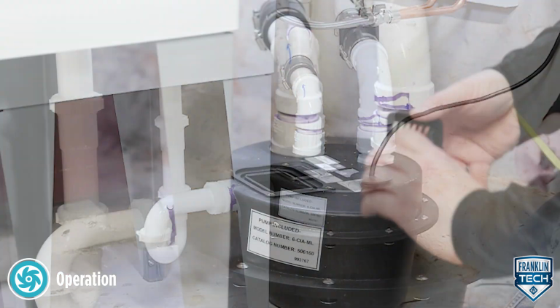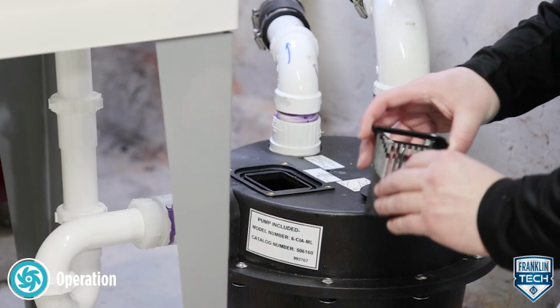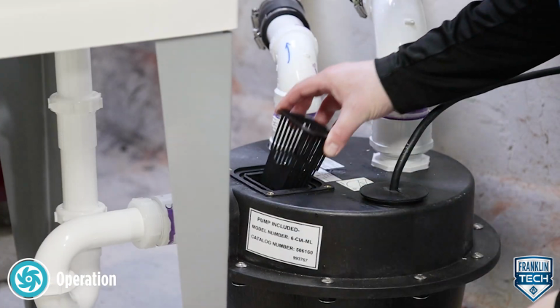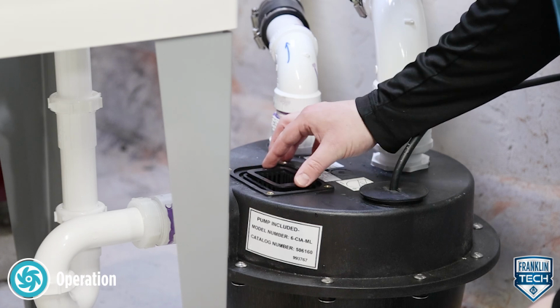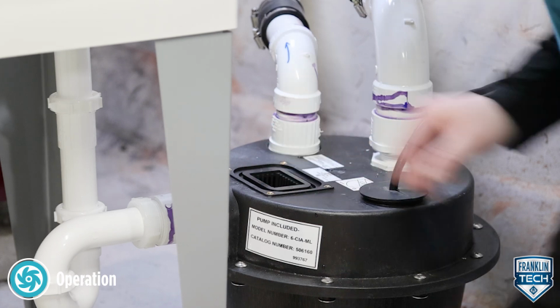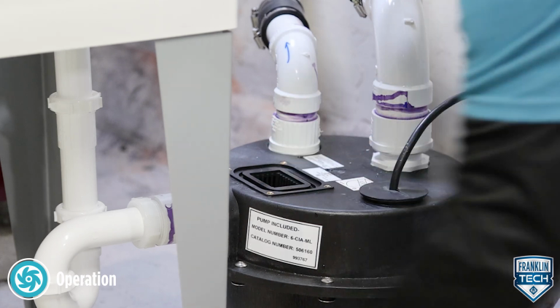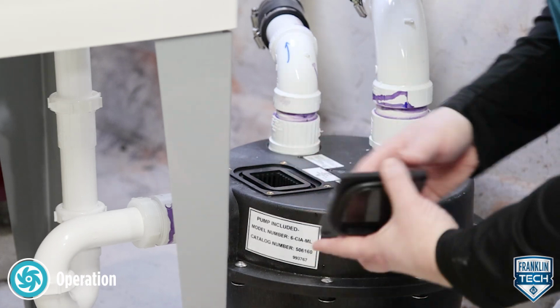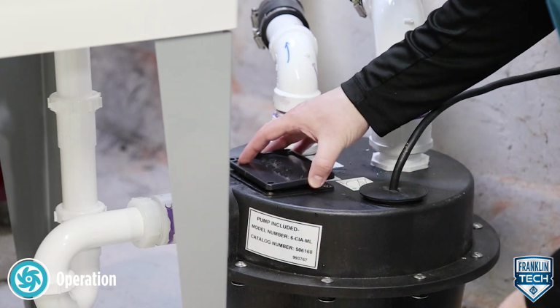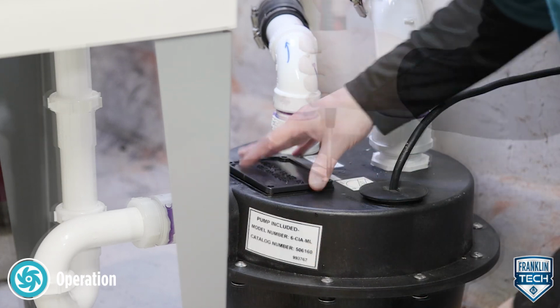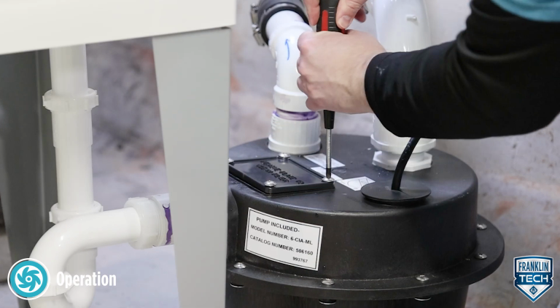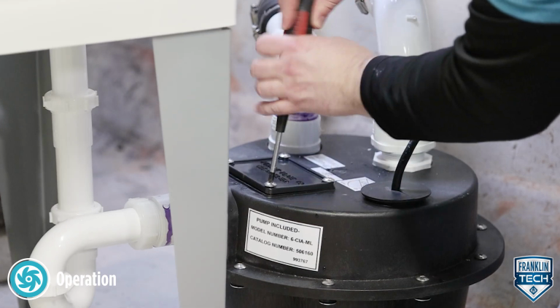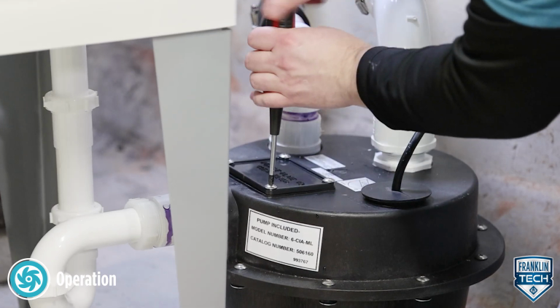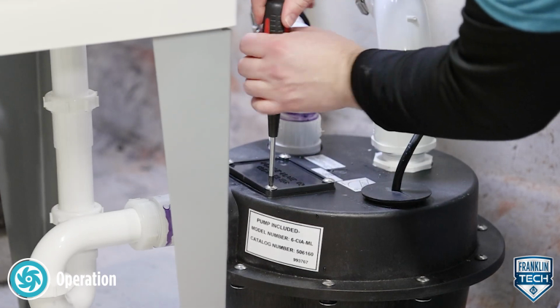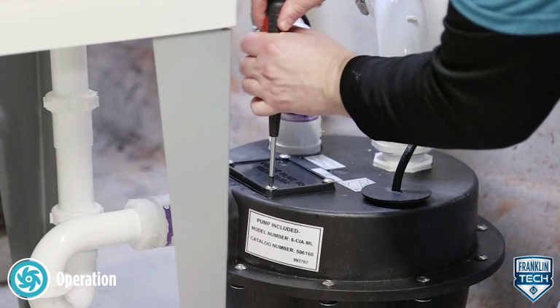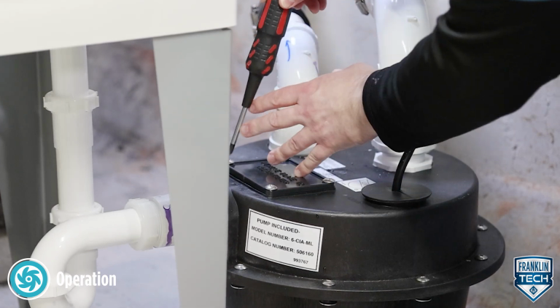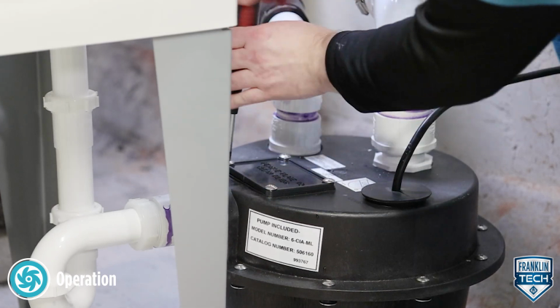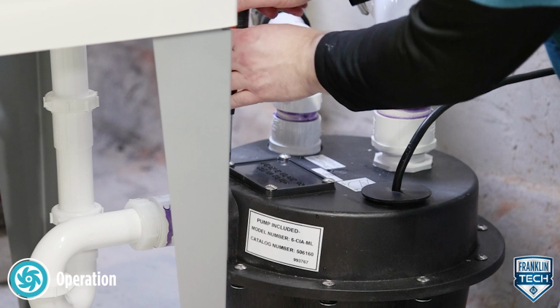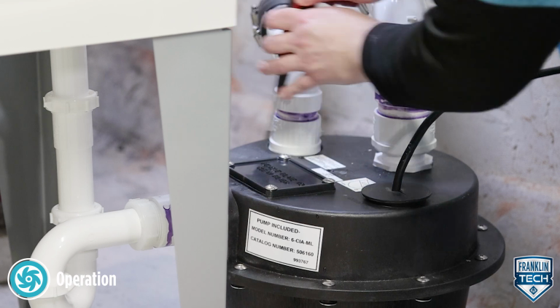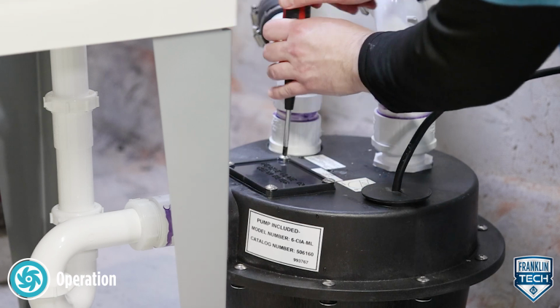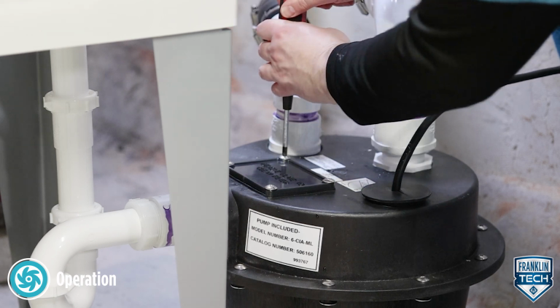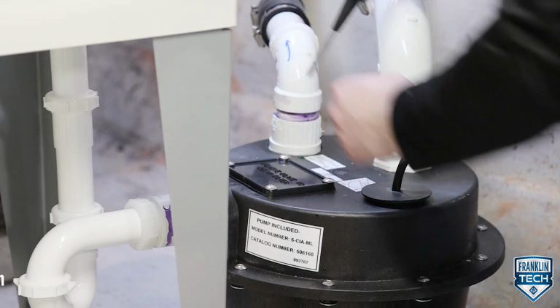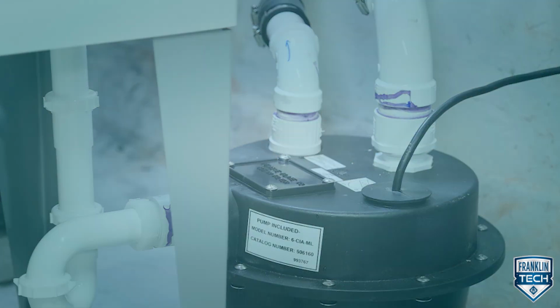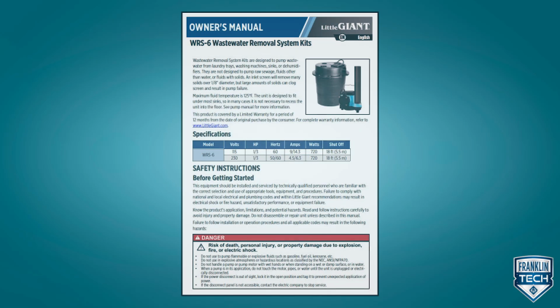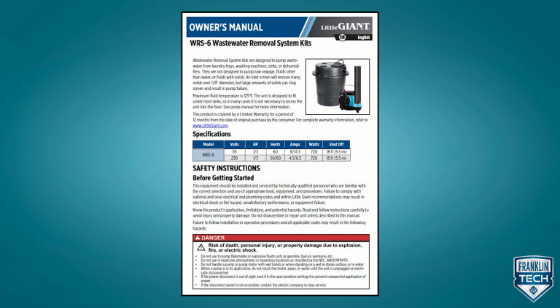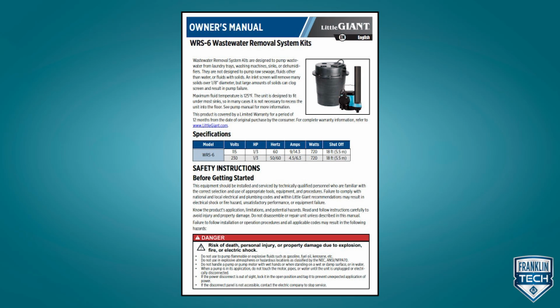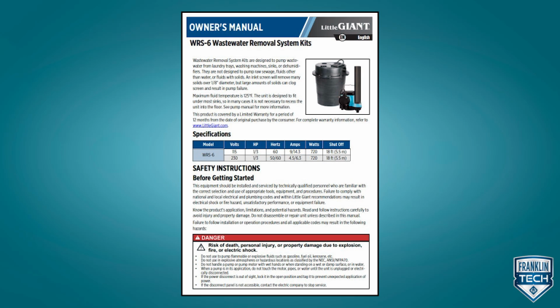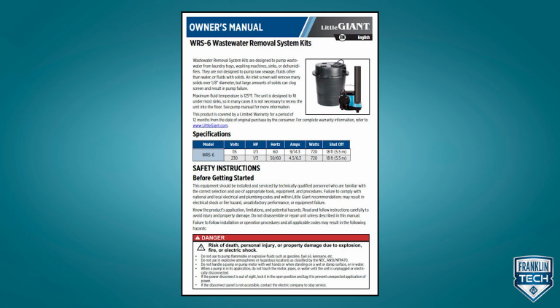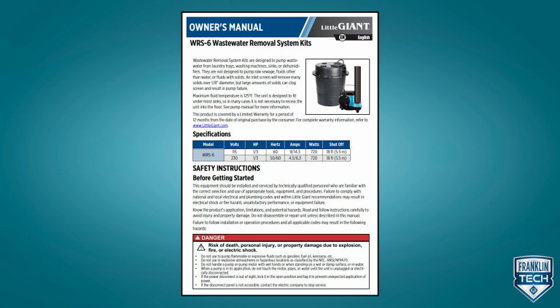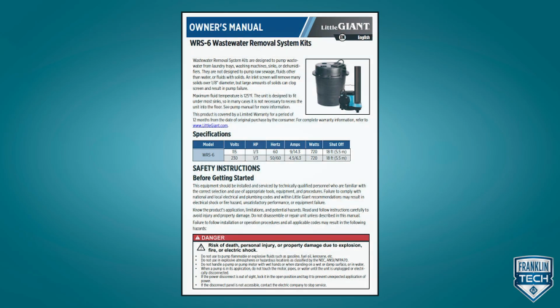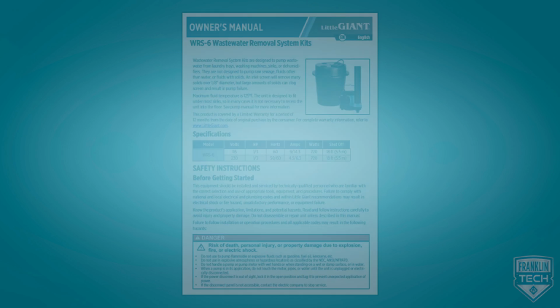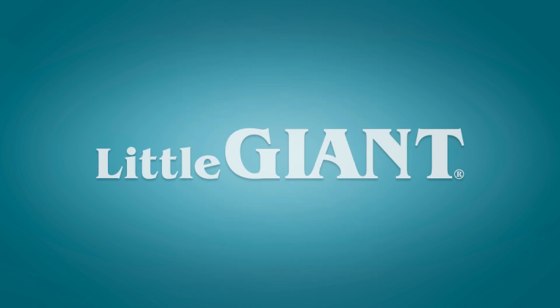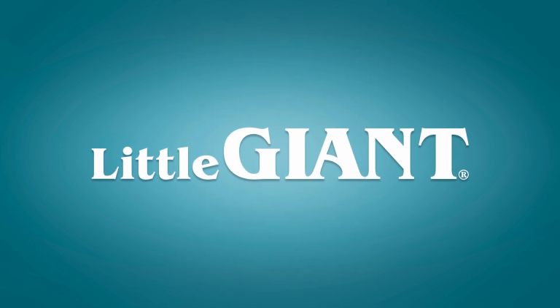Last, replace the filter and filter cover. For more information, reference your Product Owner's Manual. Thanks for watching.